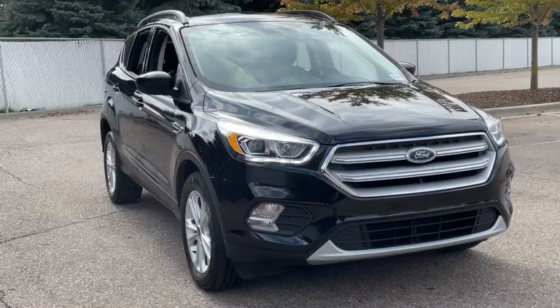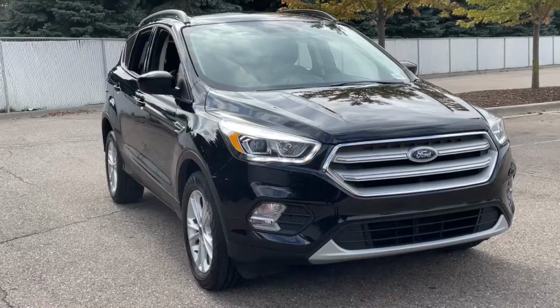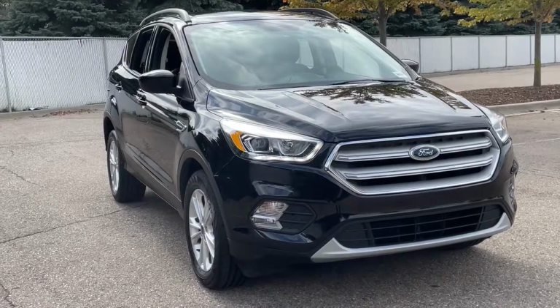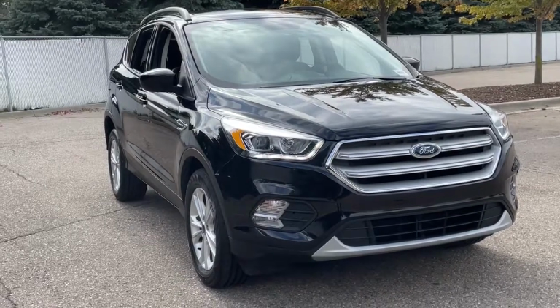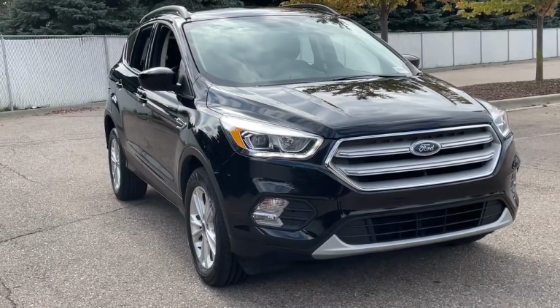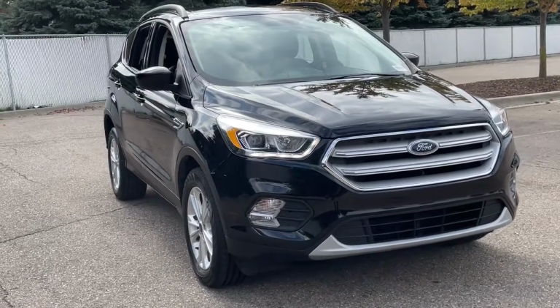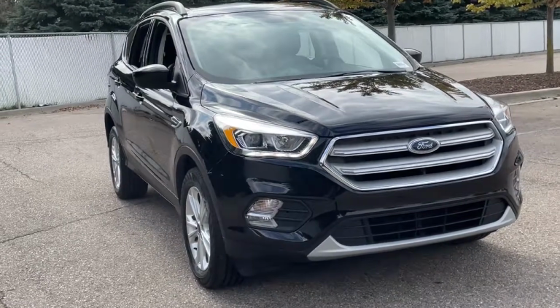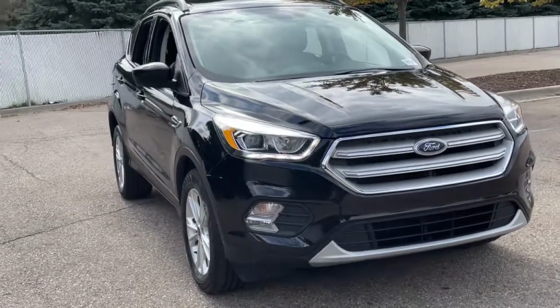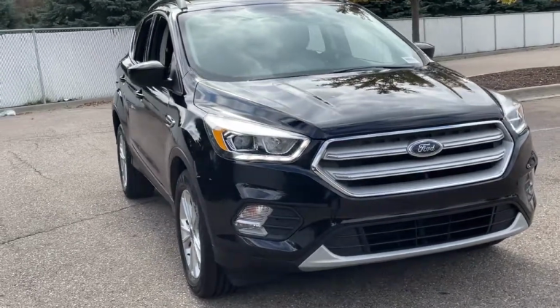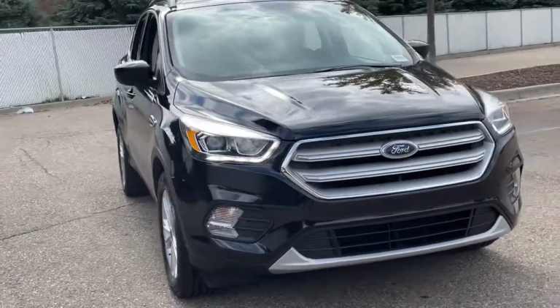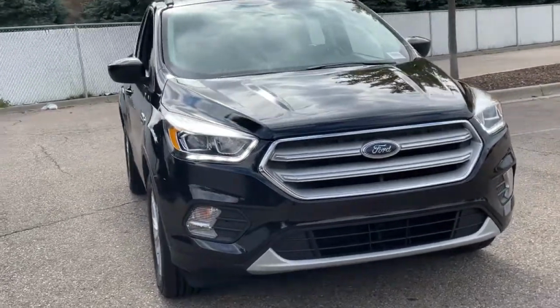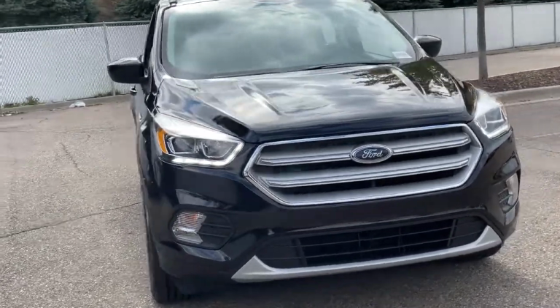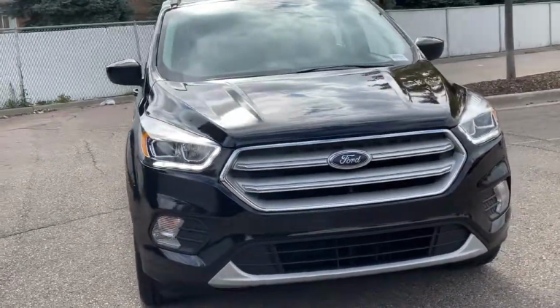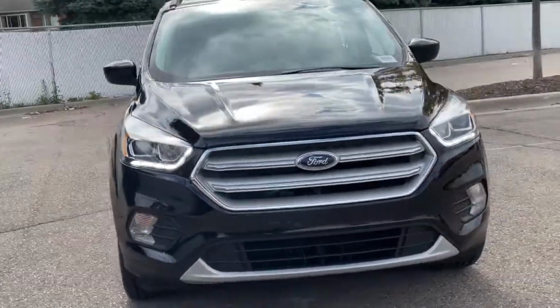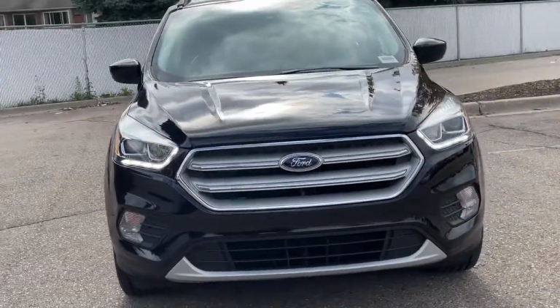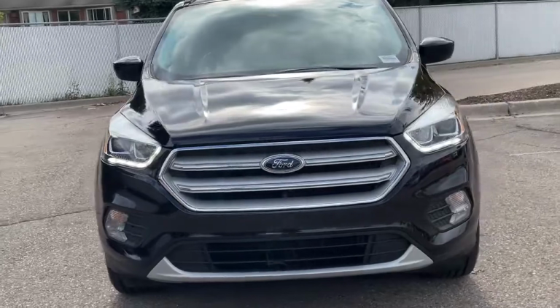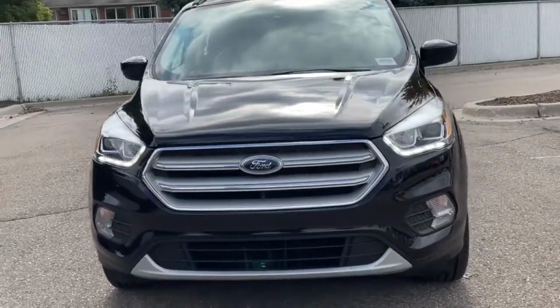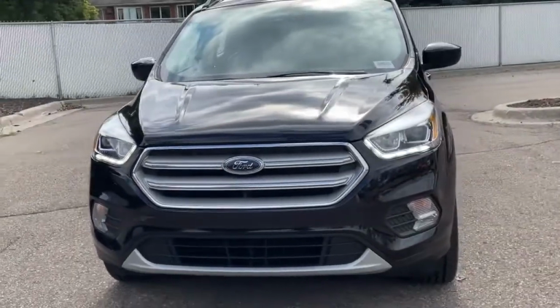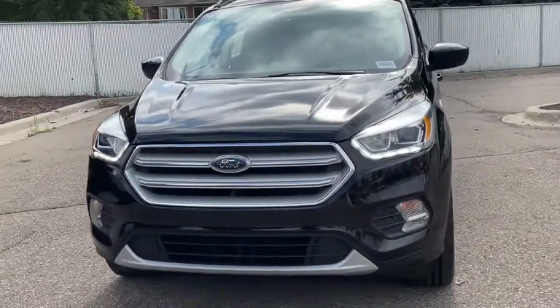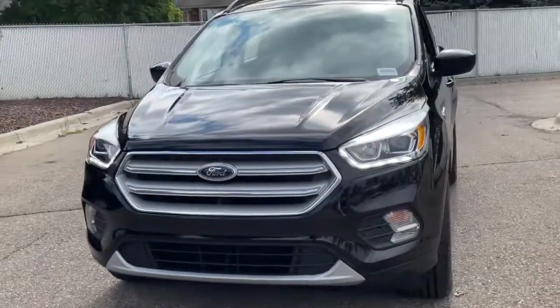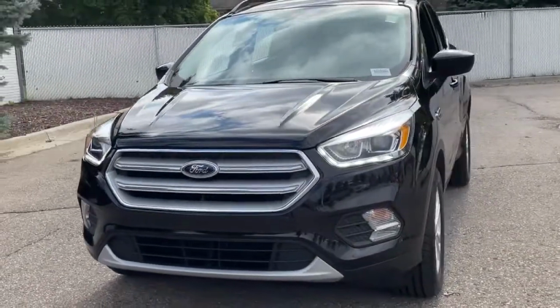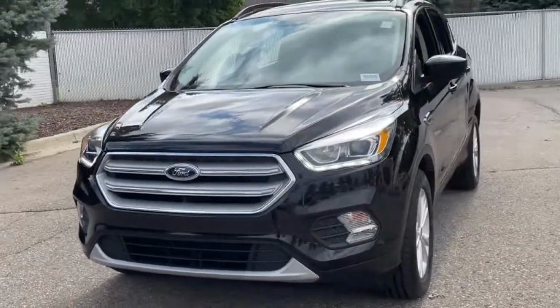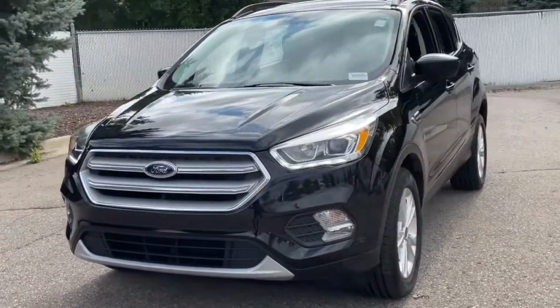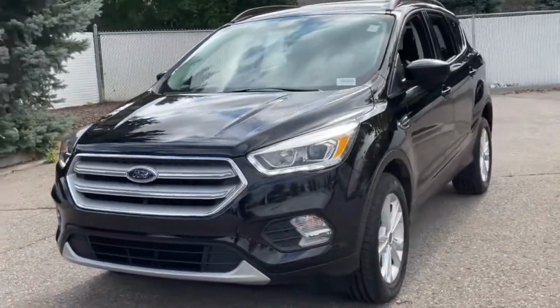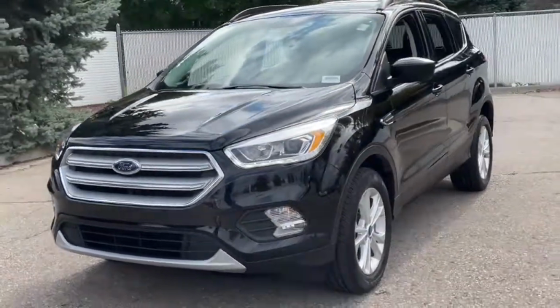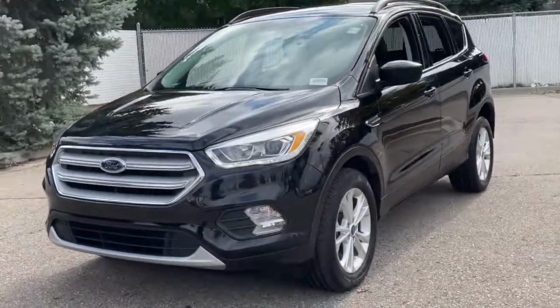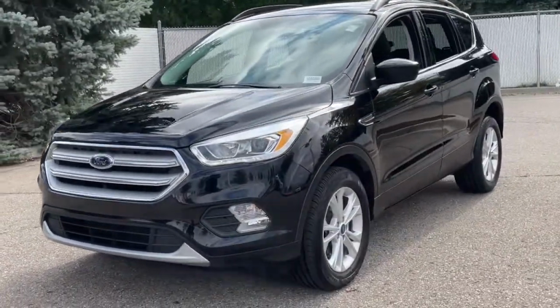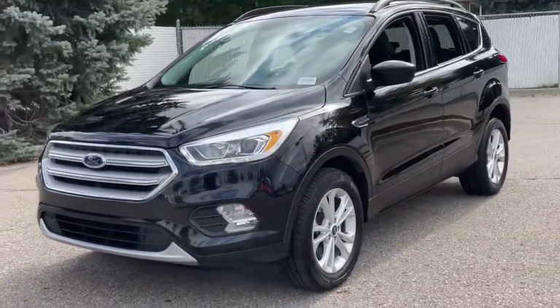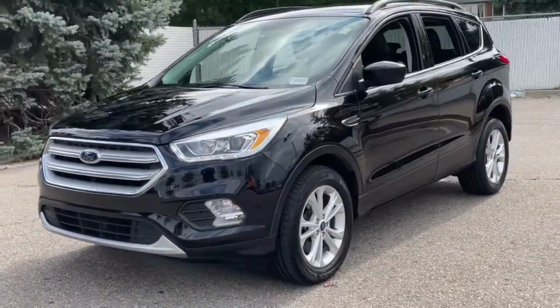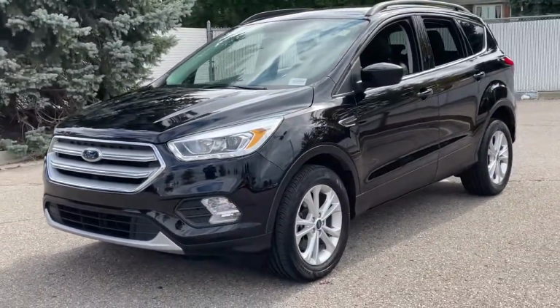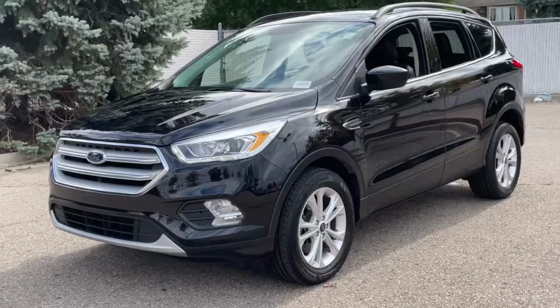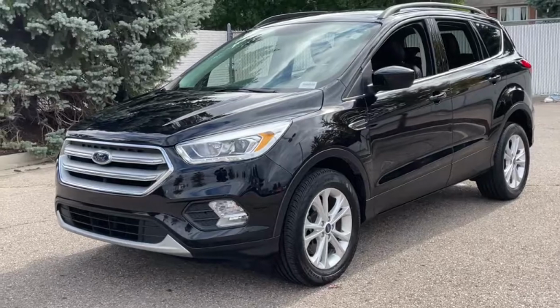Looking for your dream car? It could be the 2019 Ford Escape. With less than 25,000 miles on the odometer, this vehicle stands out from the rest.